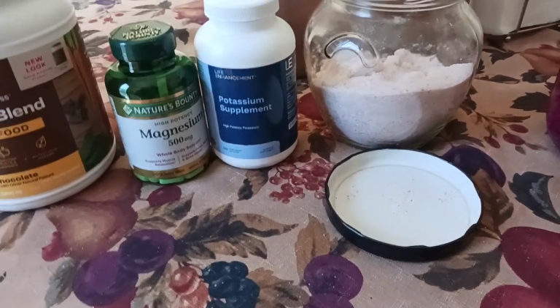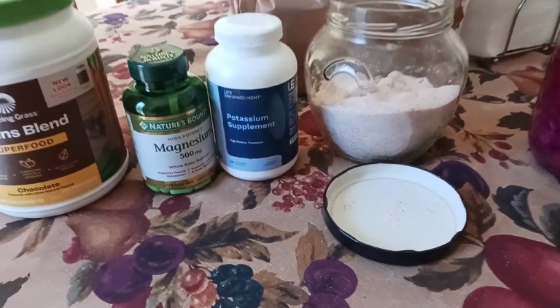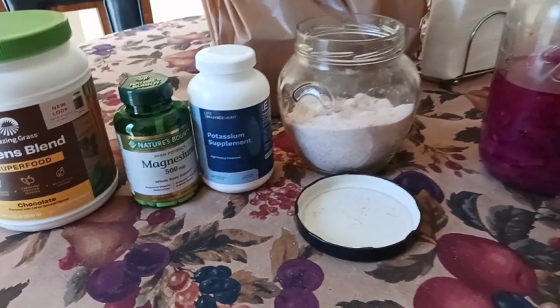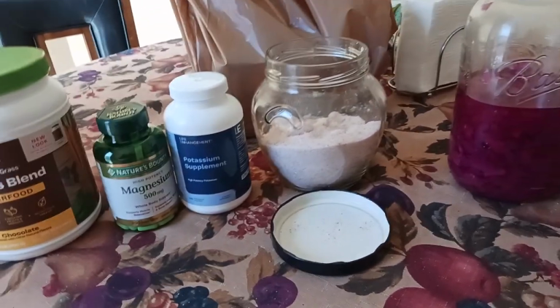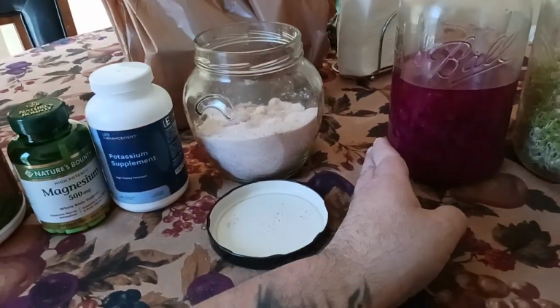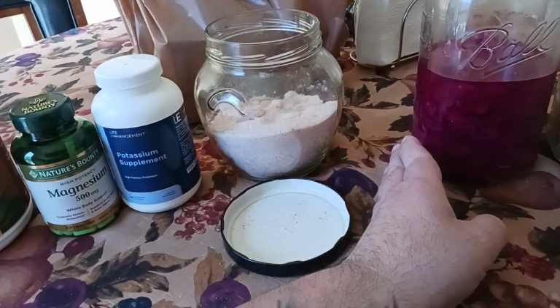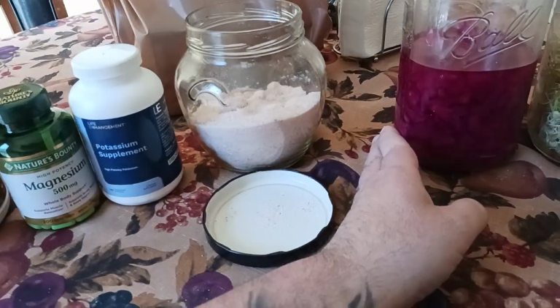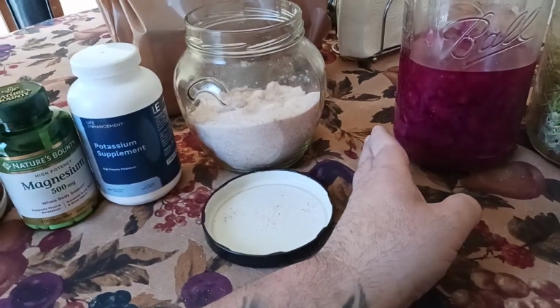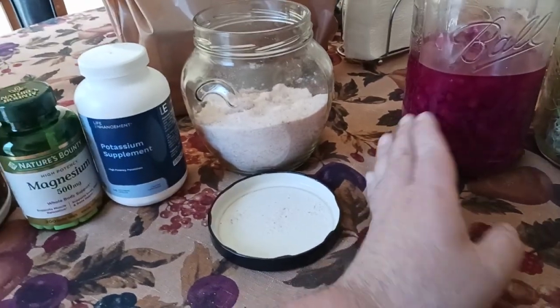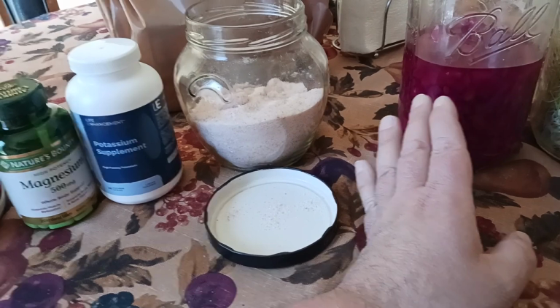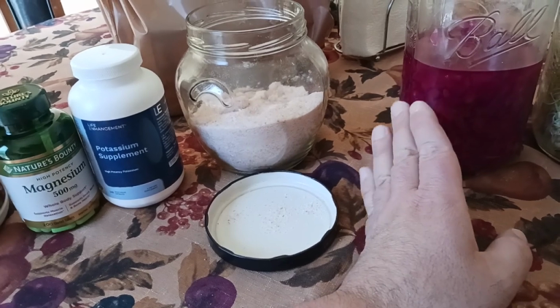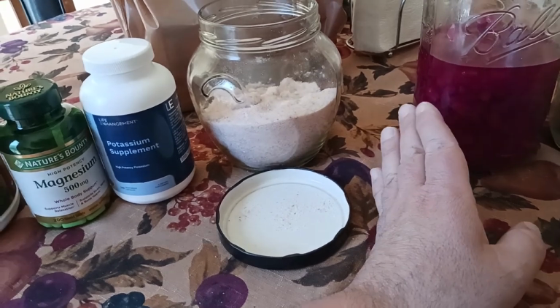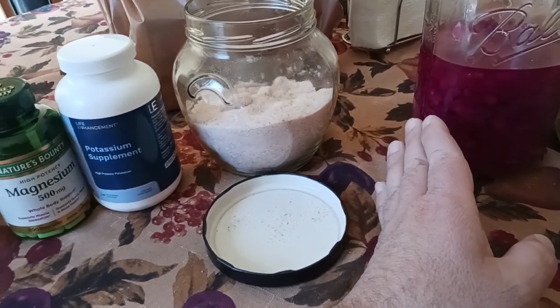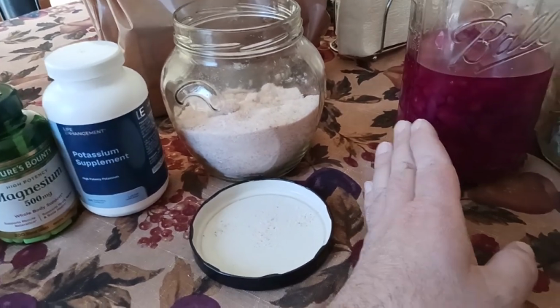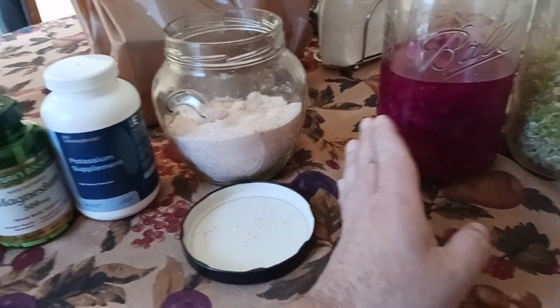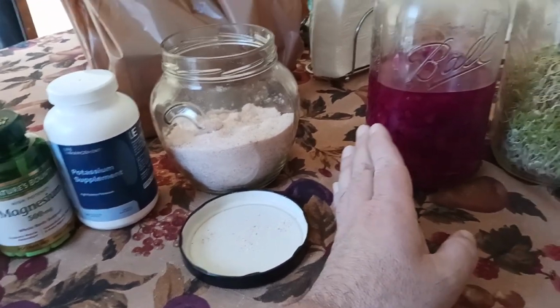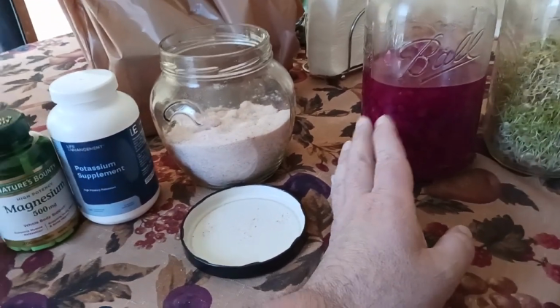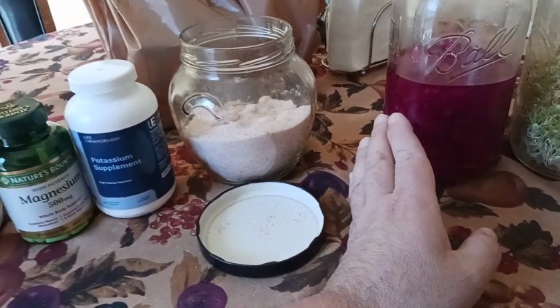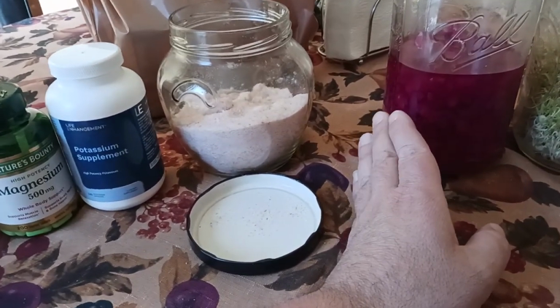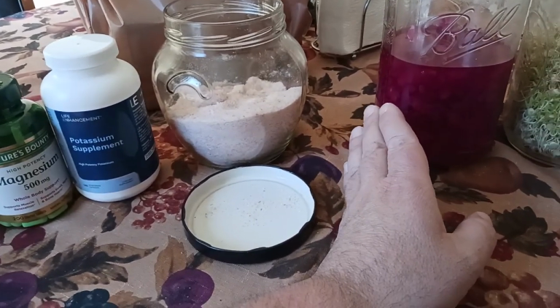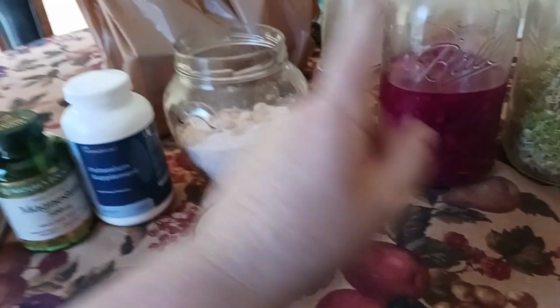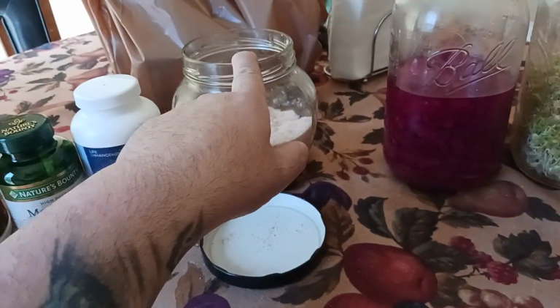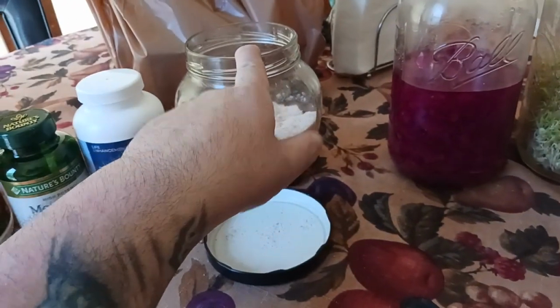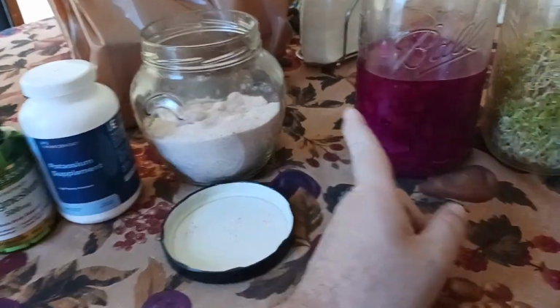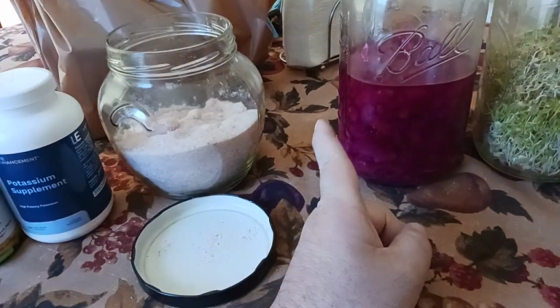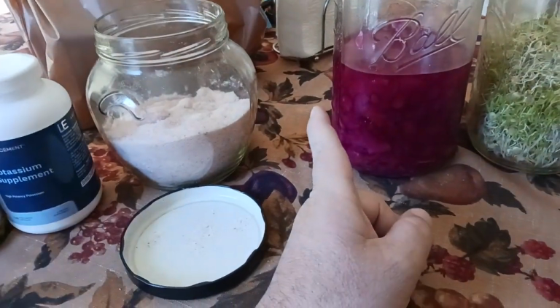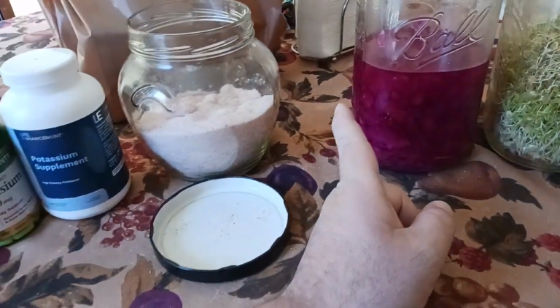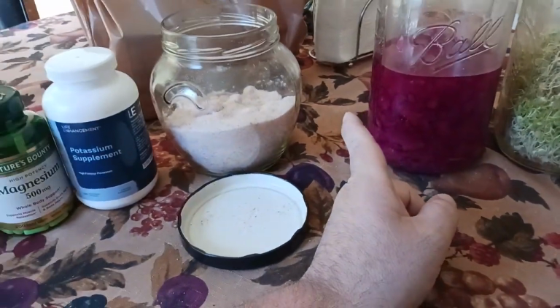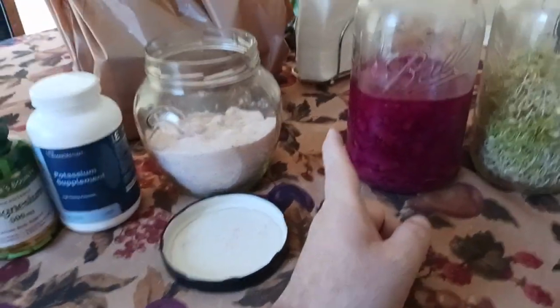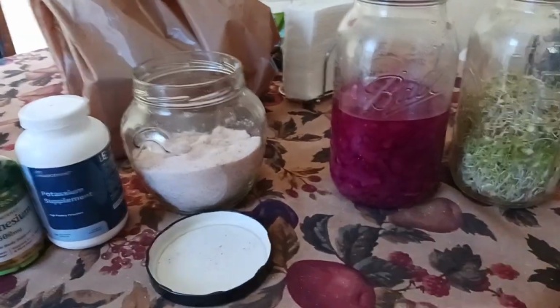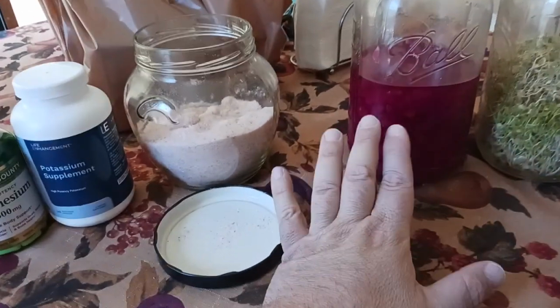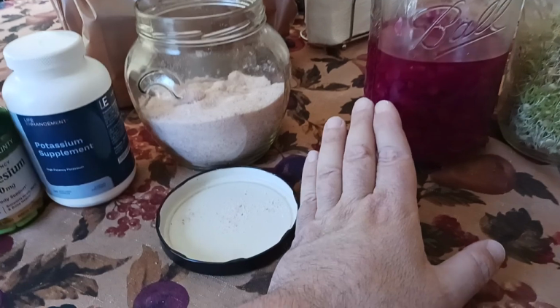So Thursday, which was today around 11 o'clock or so, is when I did my salt water flush. I did two teaspoons of Himalayan pink salt mixed in with a huge 22-ounce glass of water, and a whole bunch of sludge came out of me.